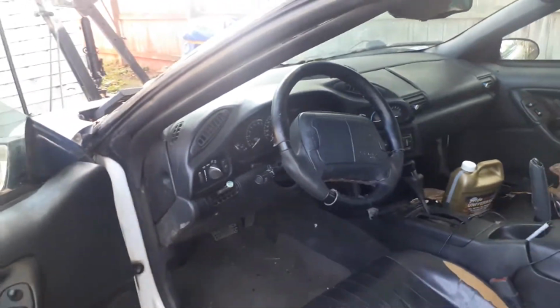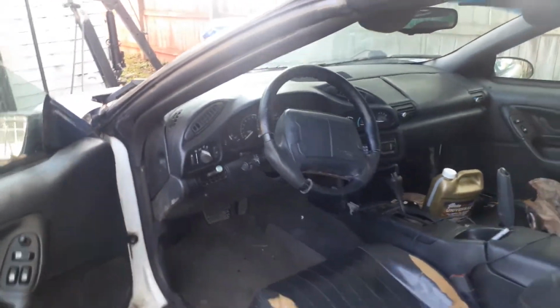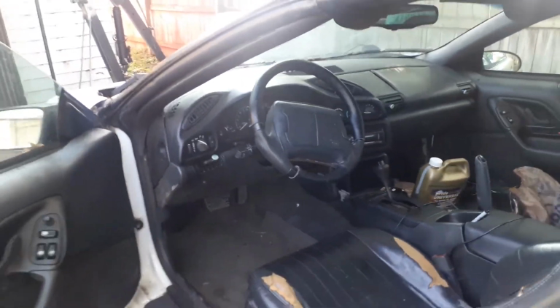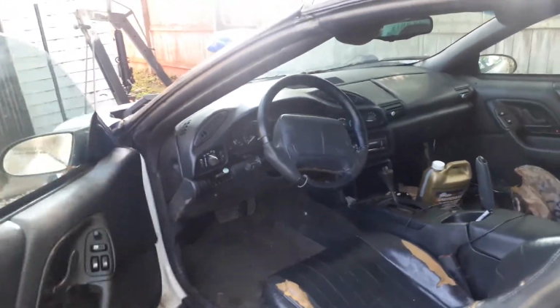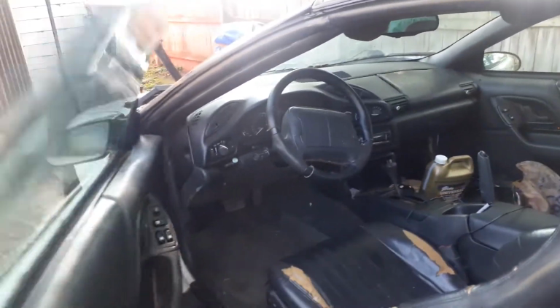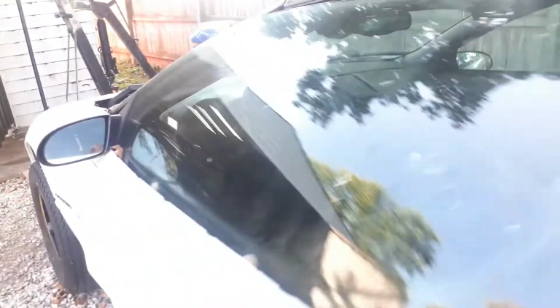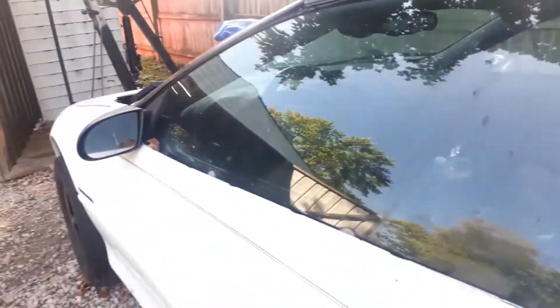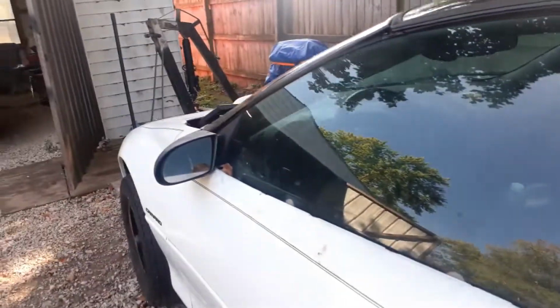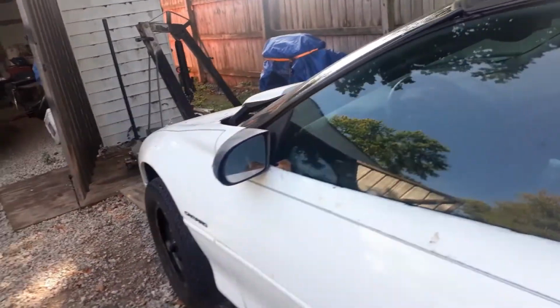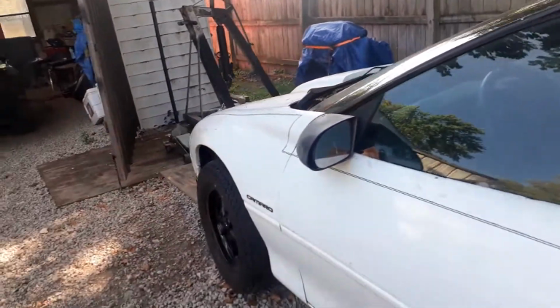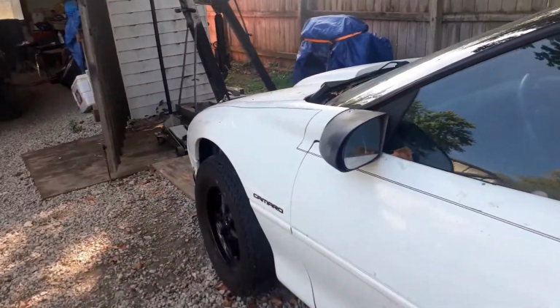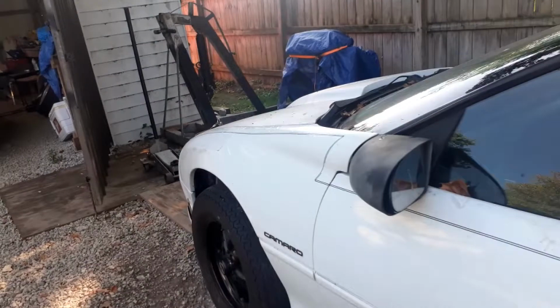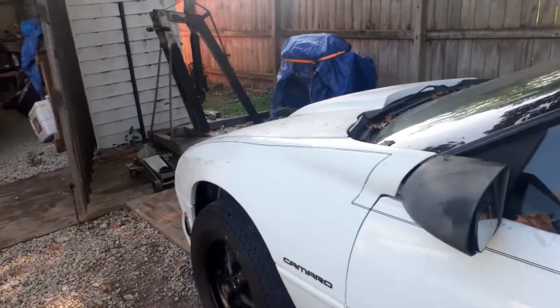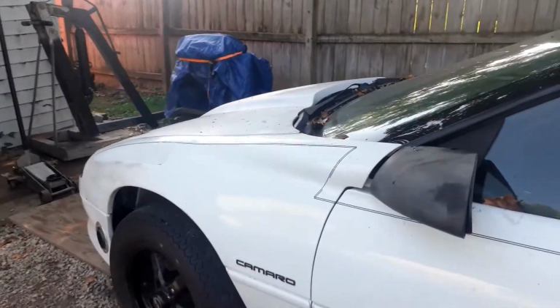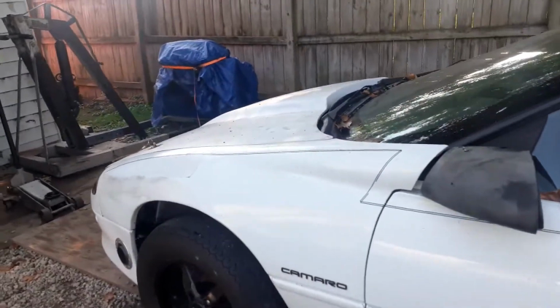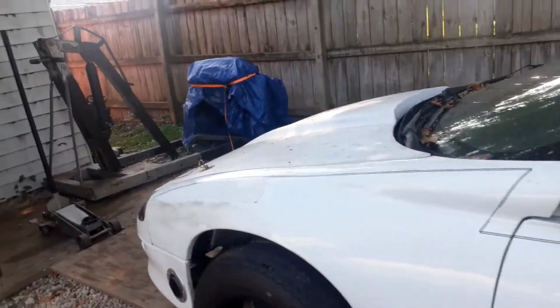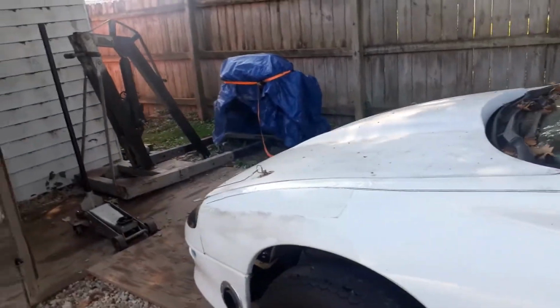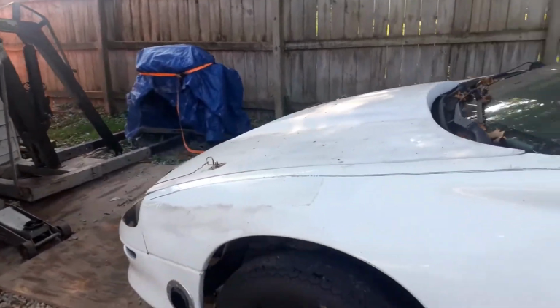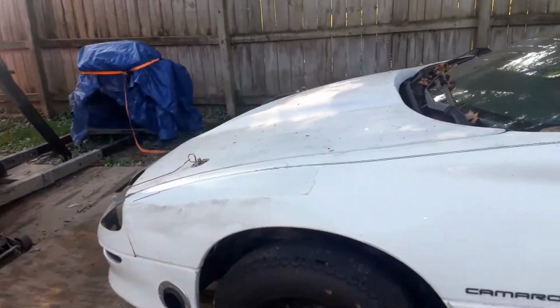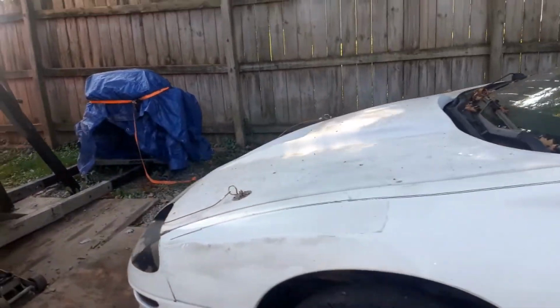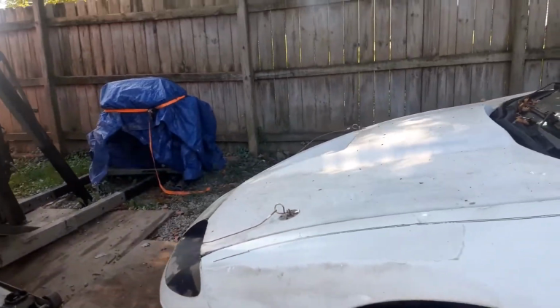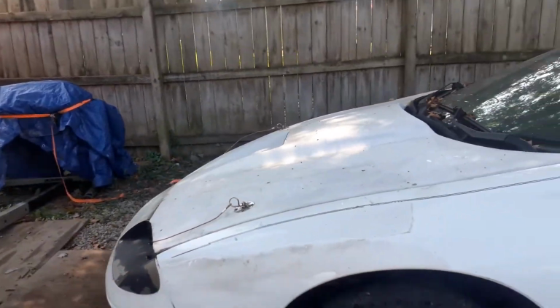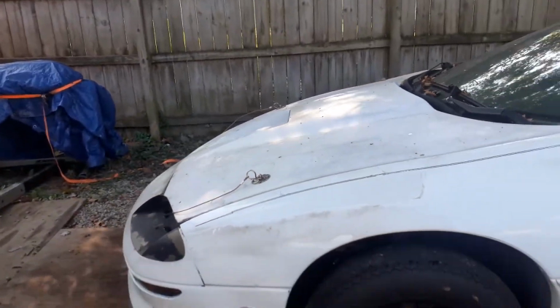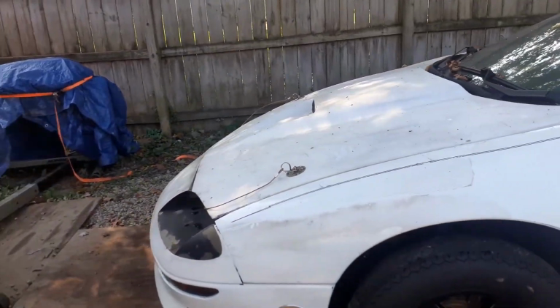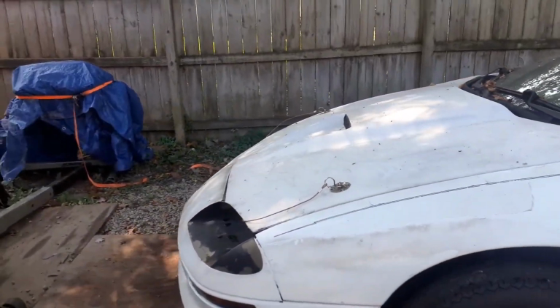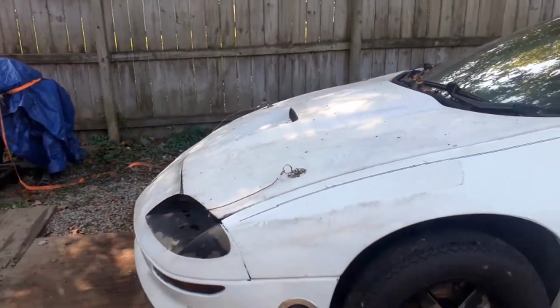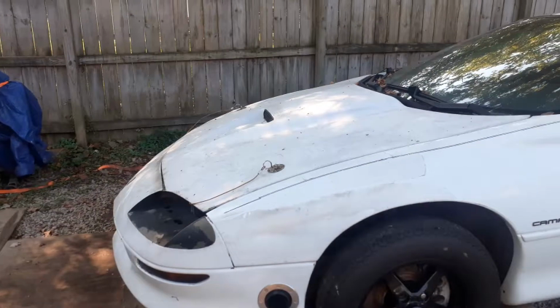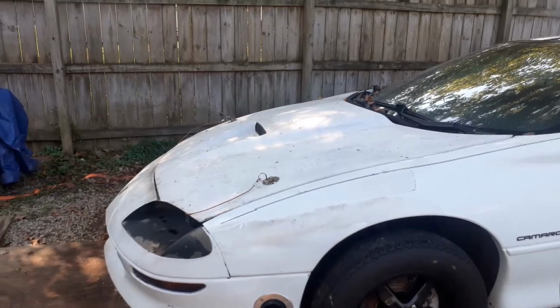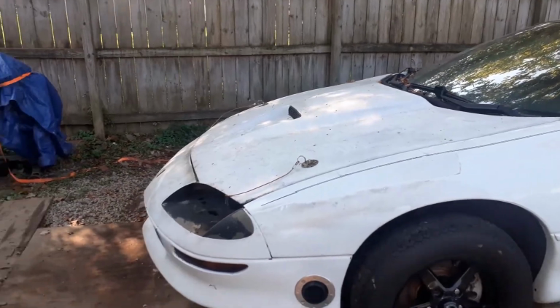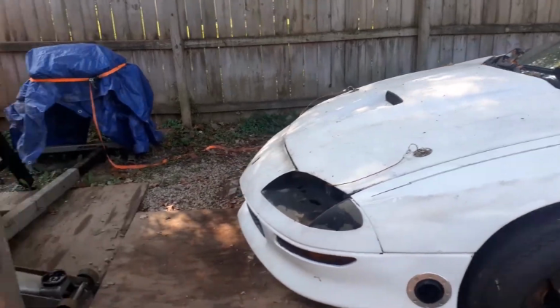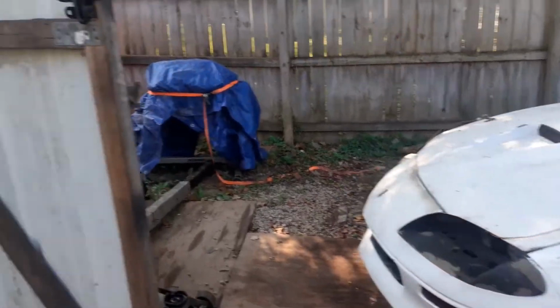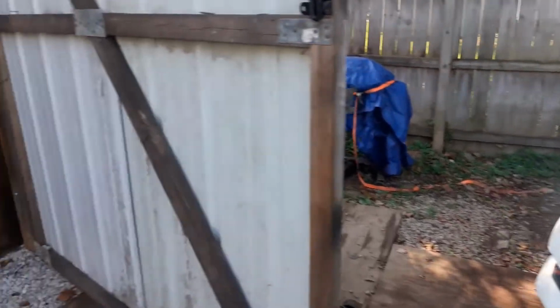We'll start it up later so y'all can hear. It idles good, it revs good. It's ready to be put on a dyno or street tune — that one's ready.